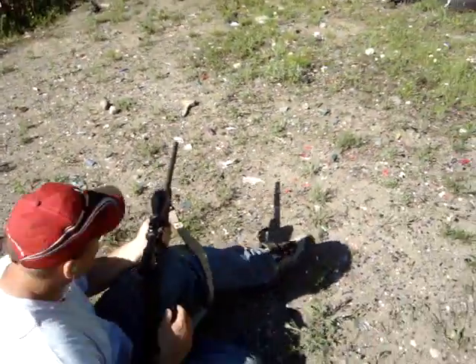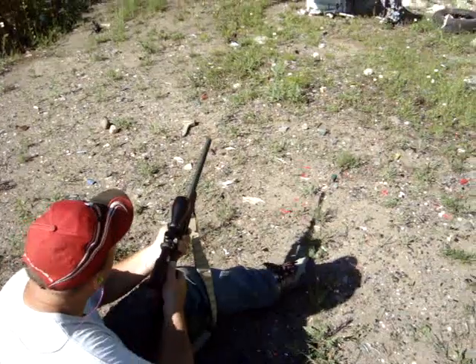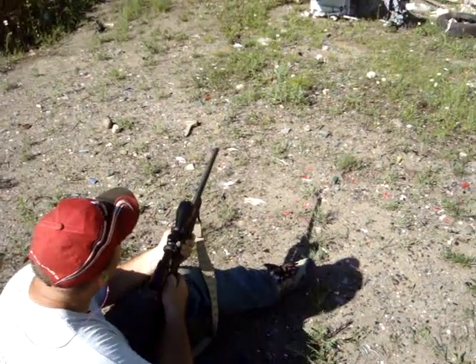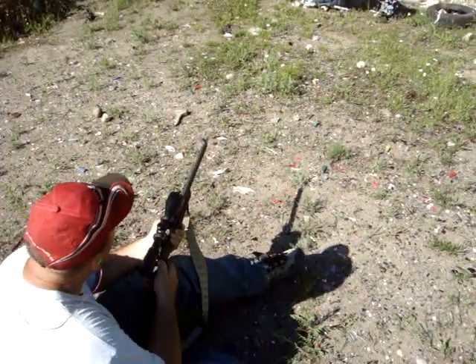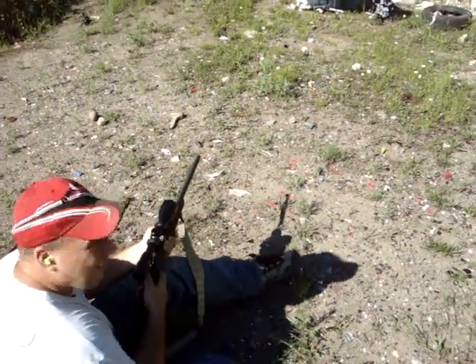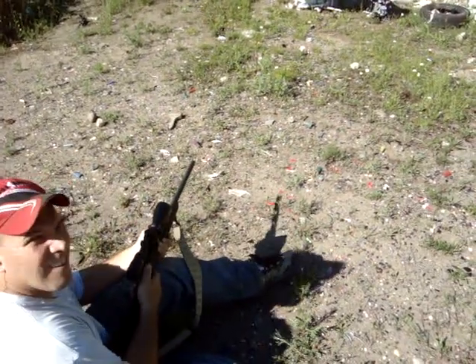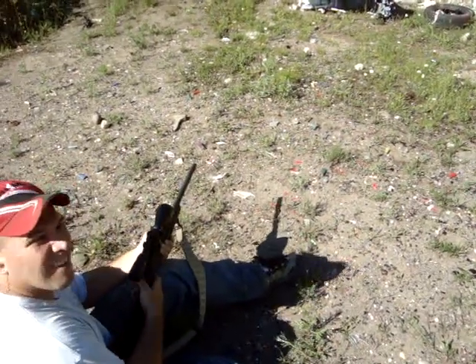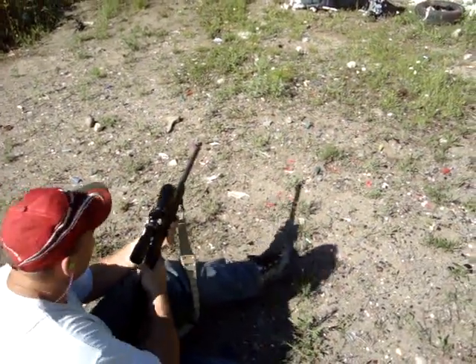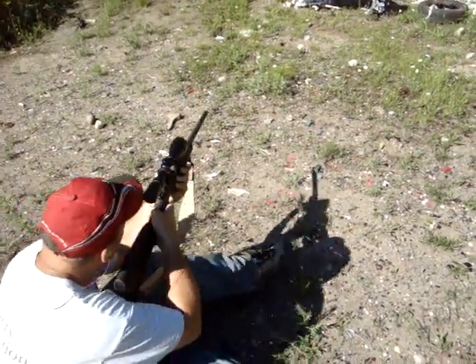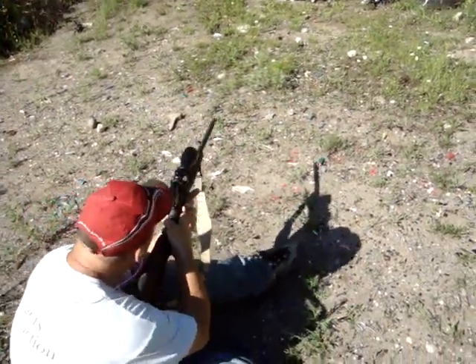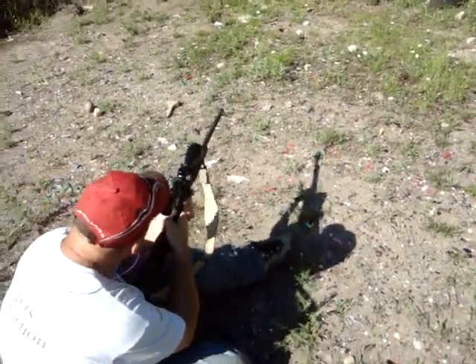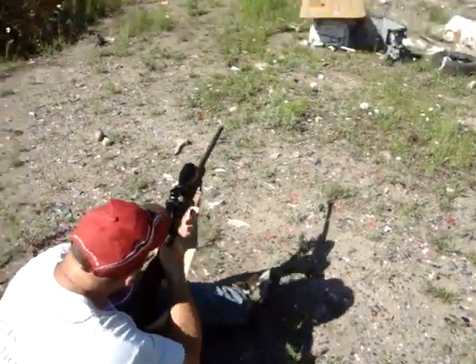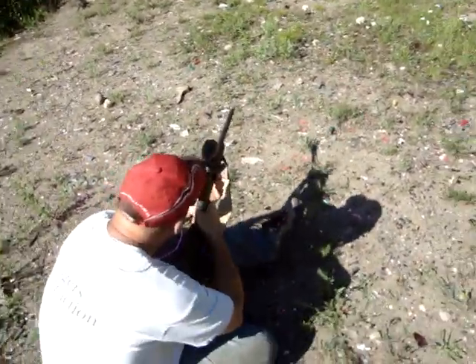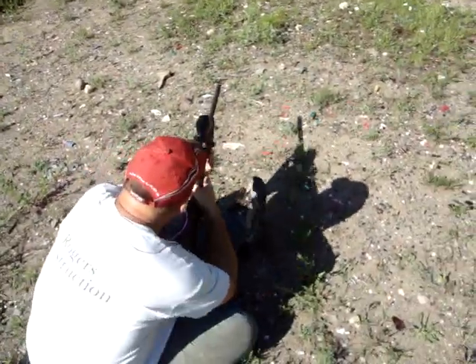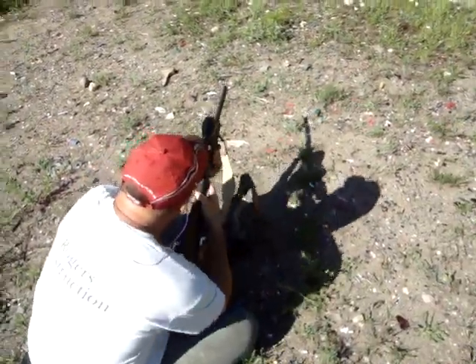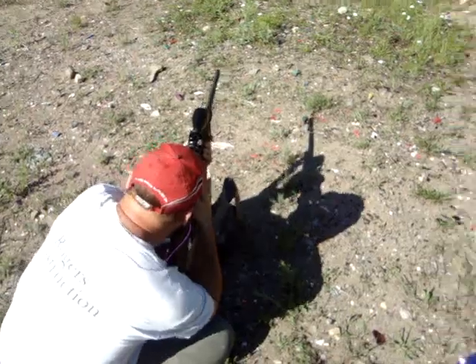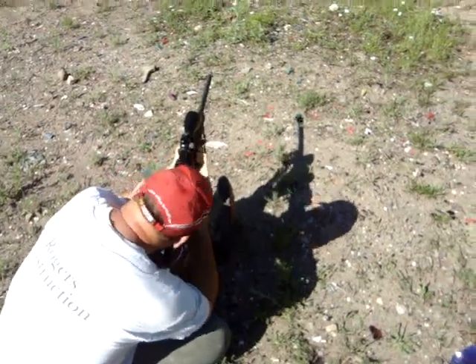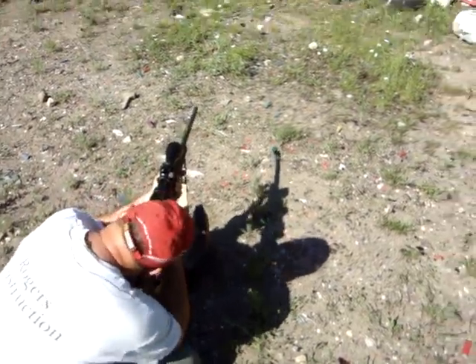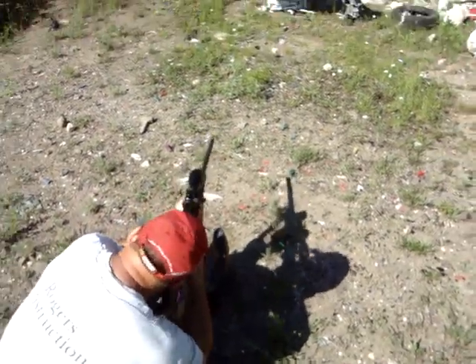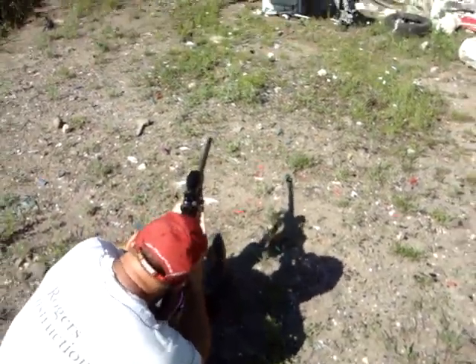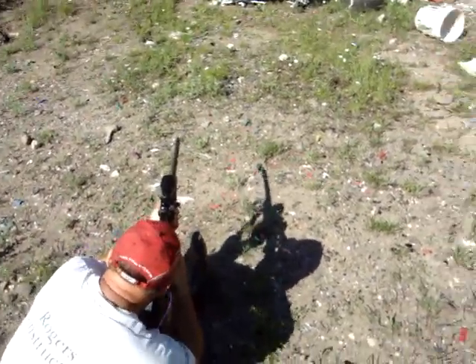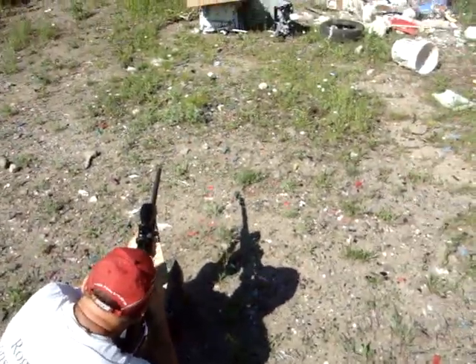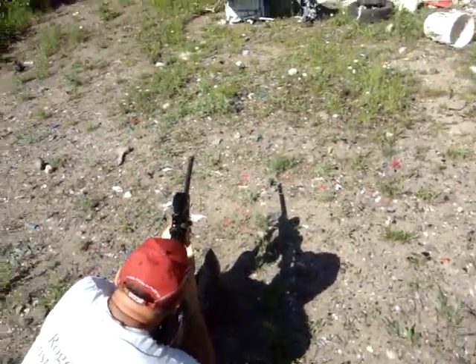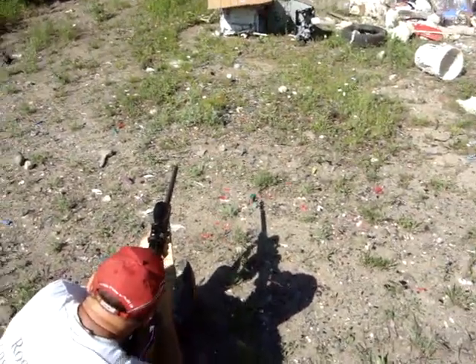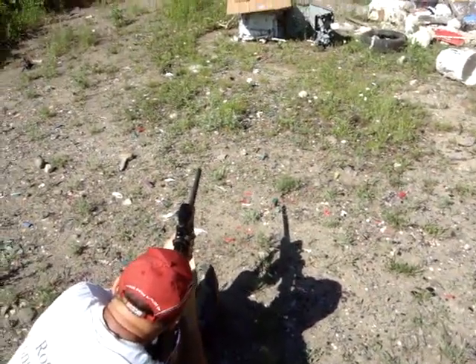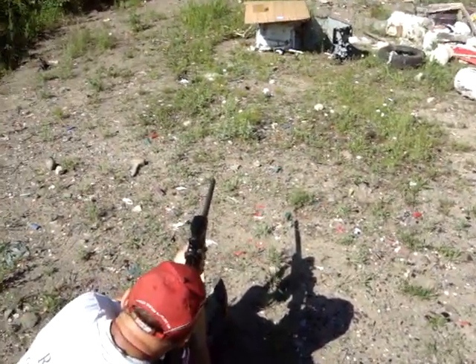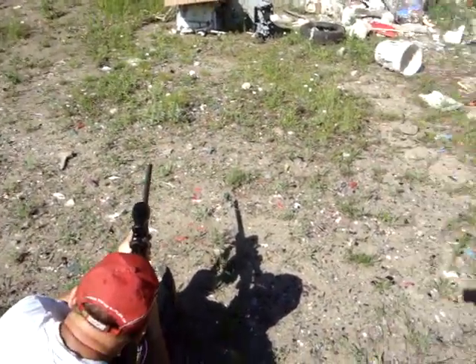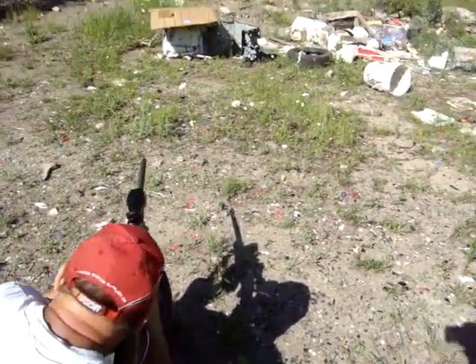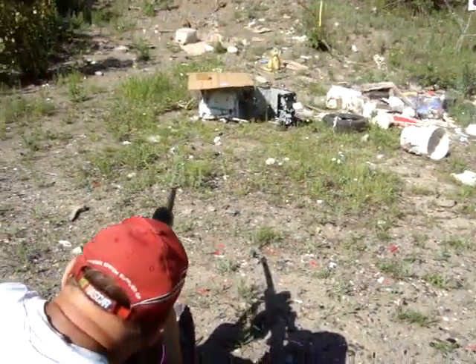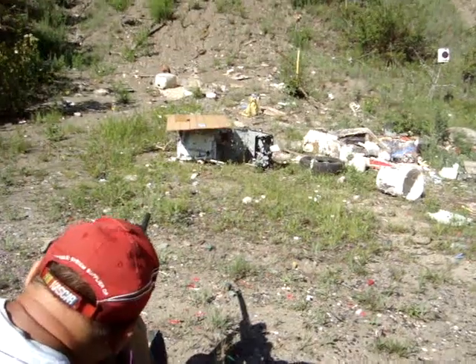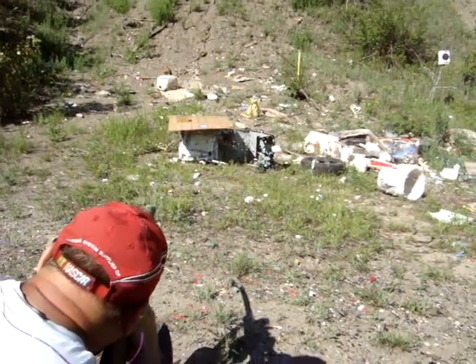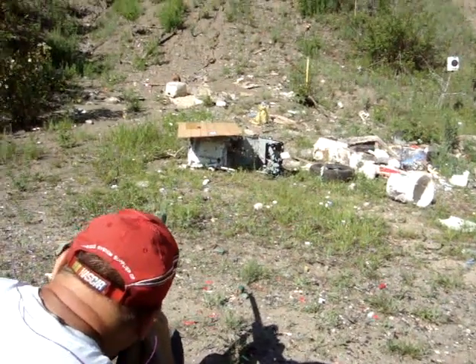The first shot I'm going to take is a jacketed, copper jacketed lead hollow point, 40 grain. And then the second one is going to be a 36 grain non-jacketed lead hollow point.